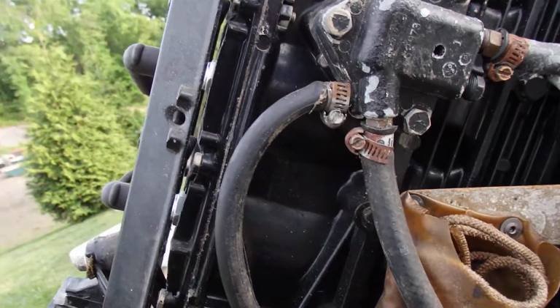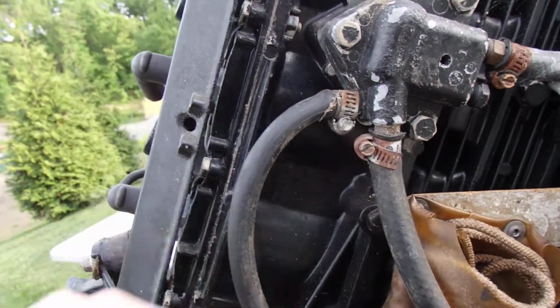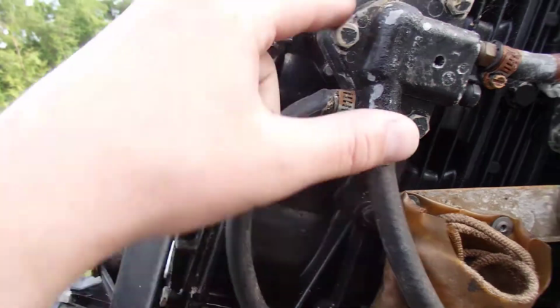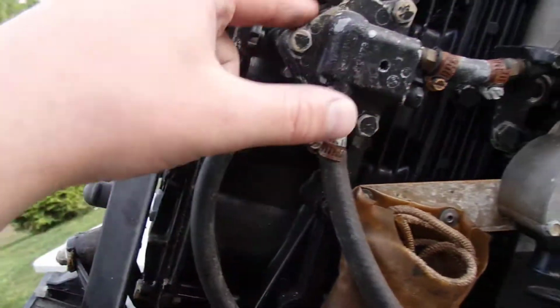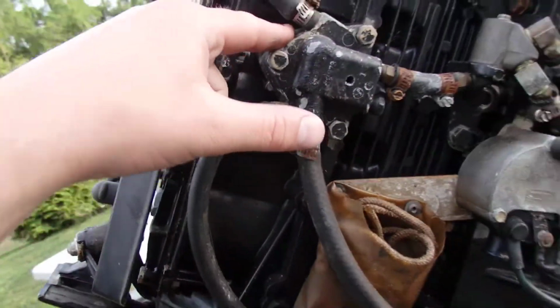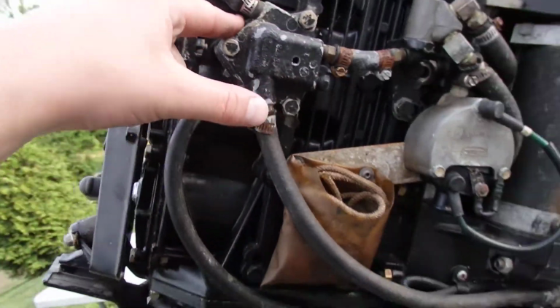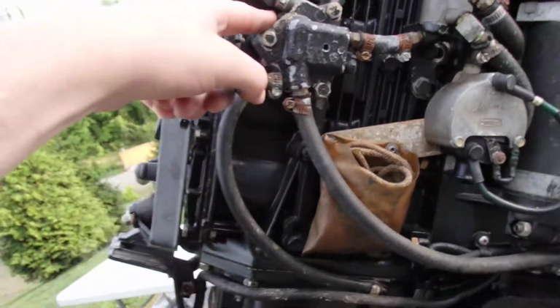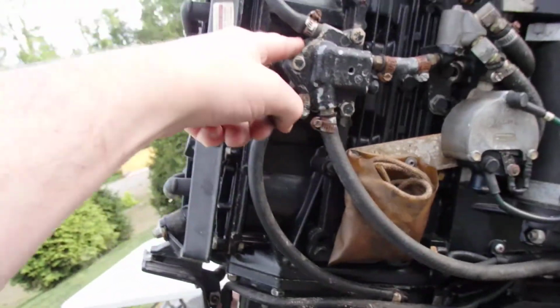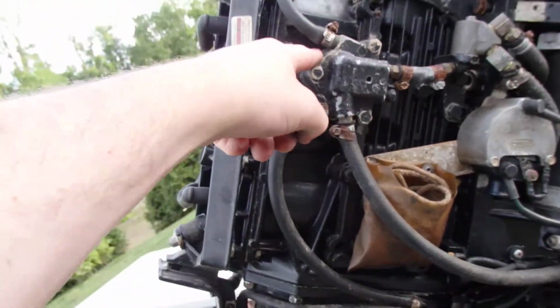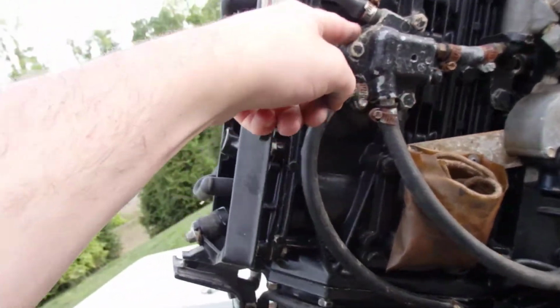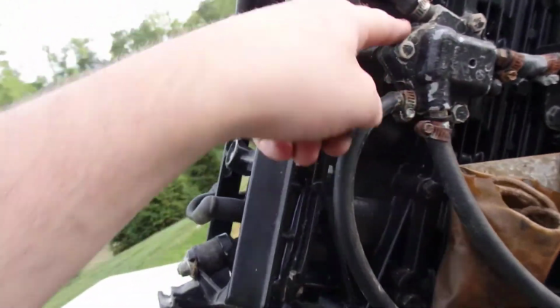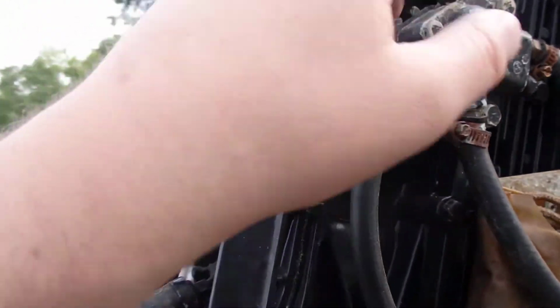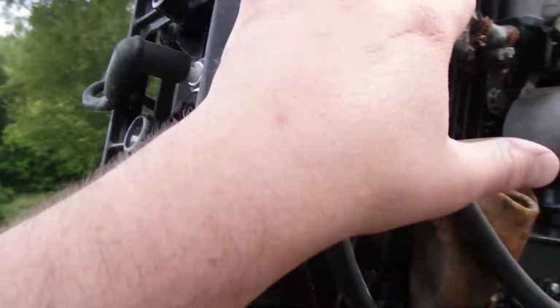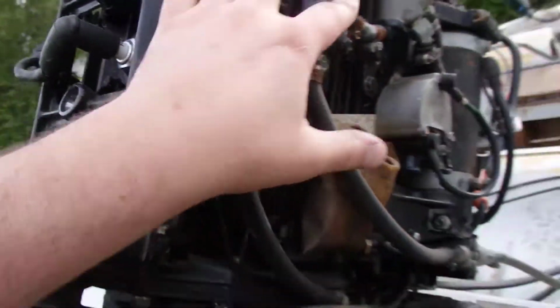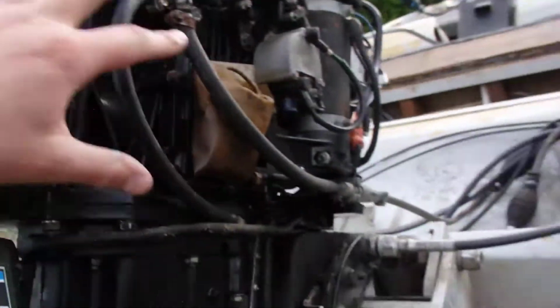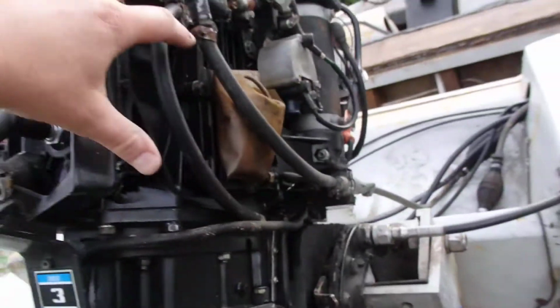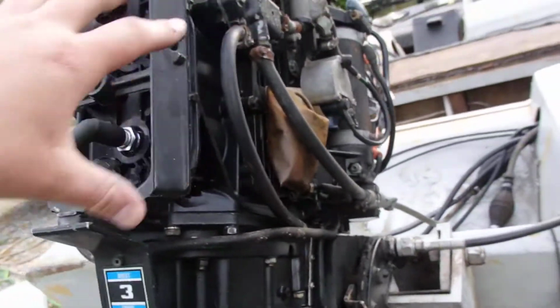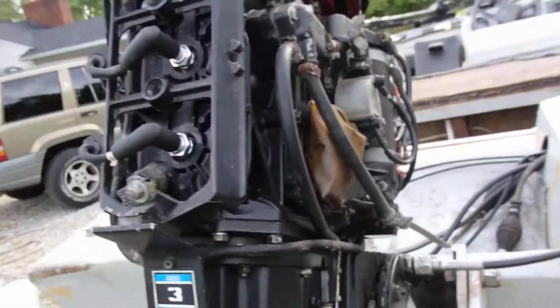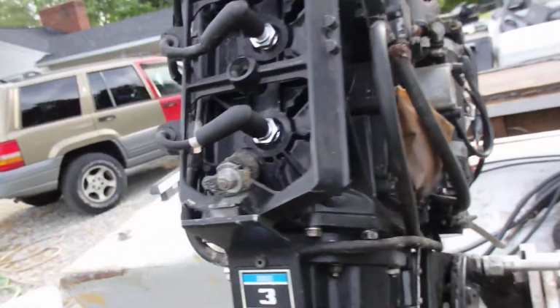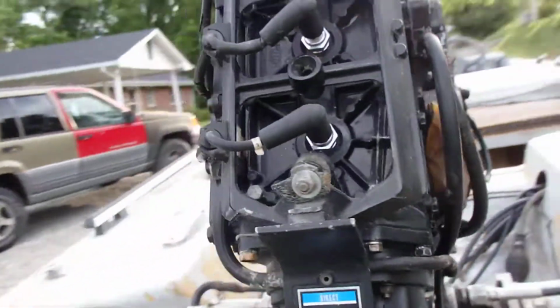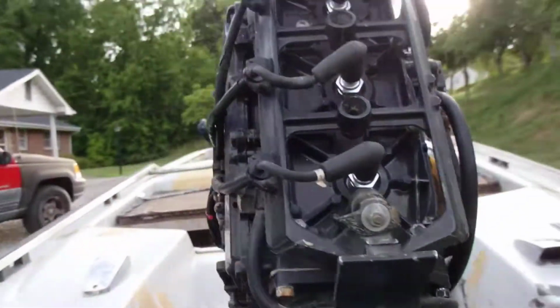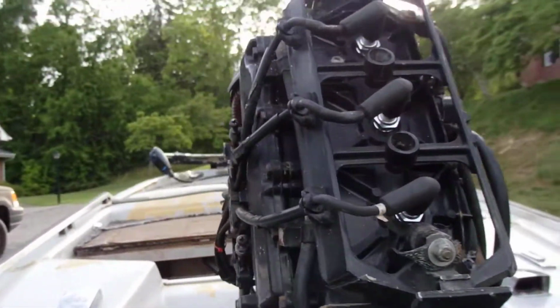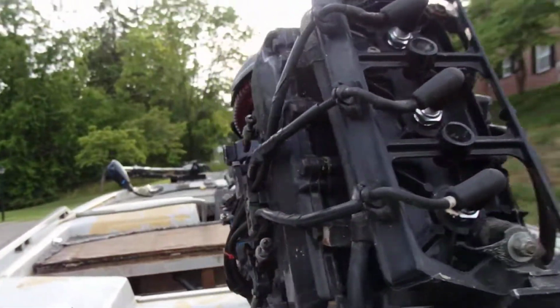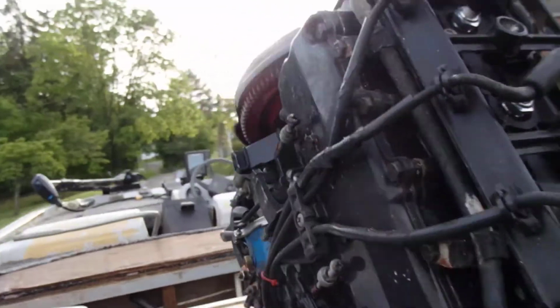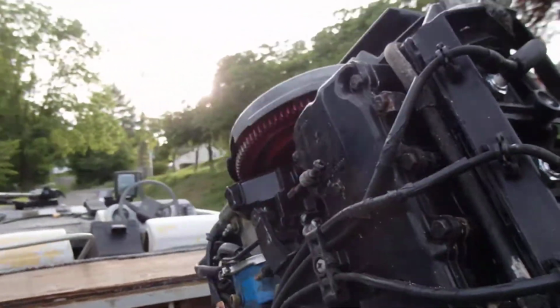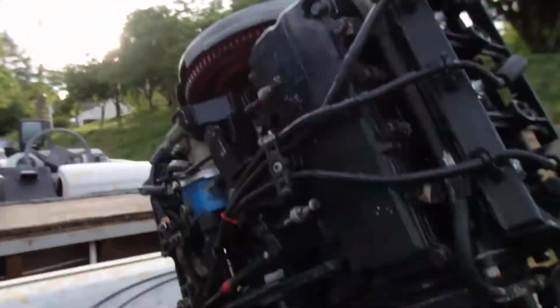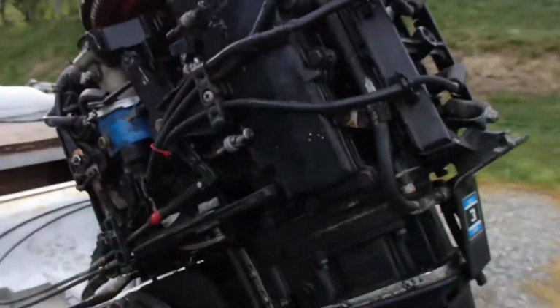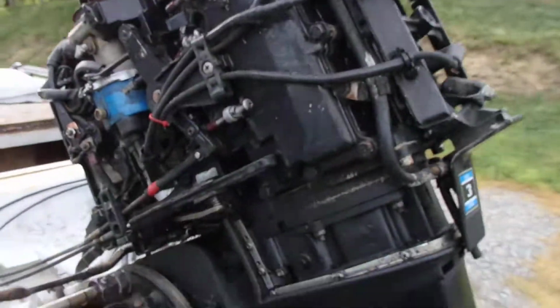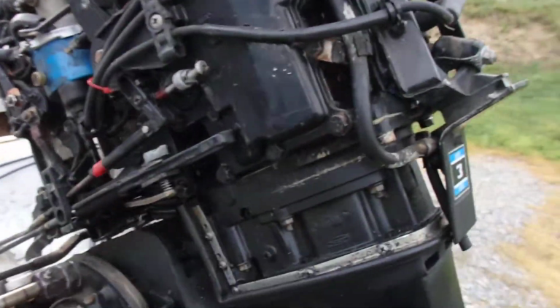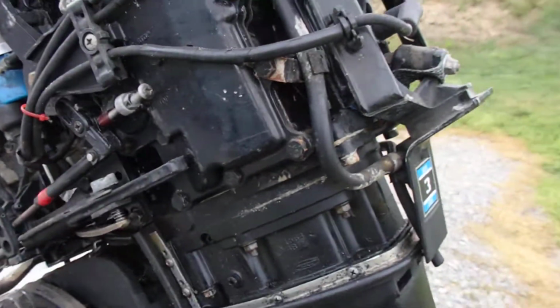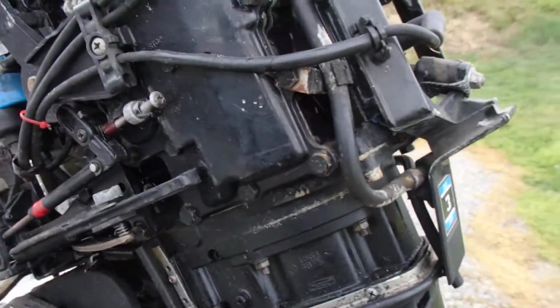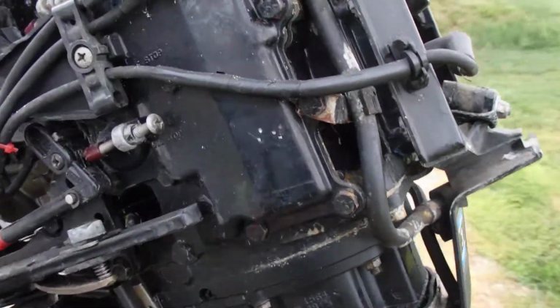I'm pretty sure this is a water pump, but we're just going to call it a unit. It goes into this unit and then into the water jacket of the engine, all the way across.